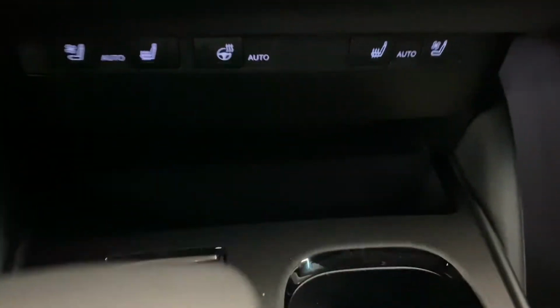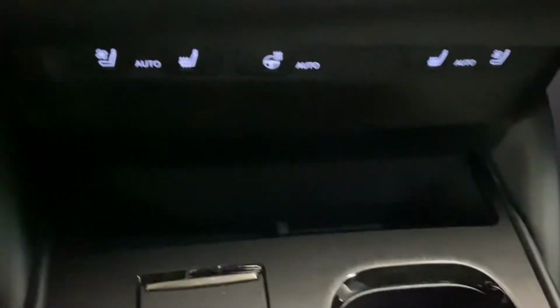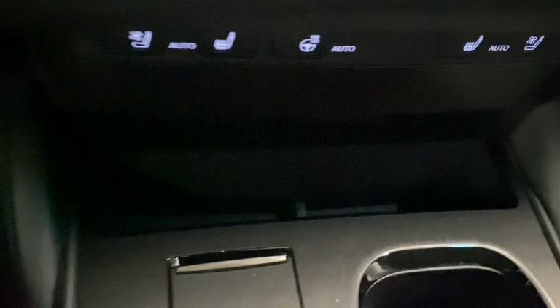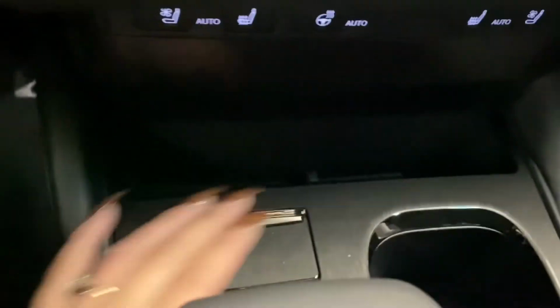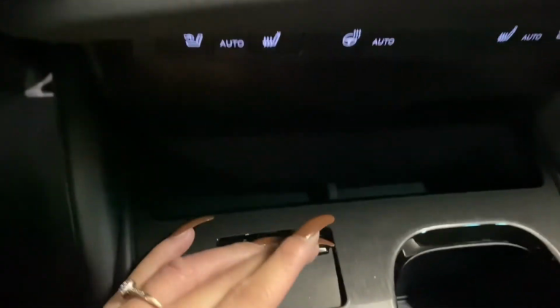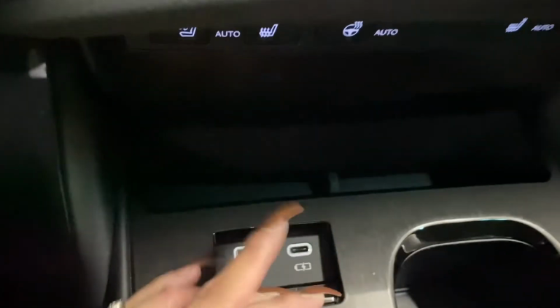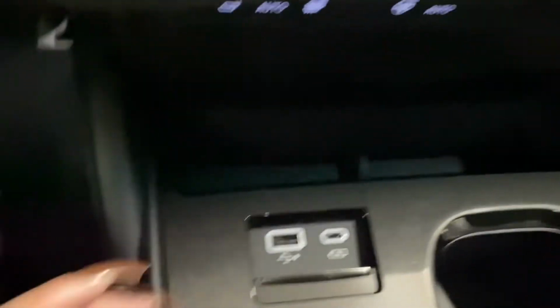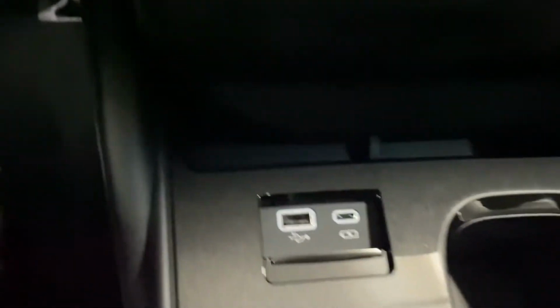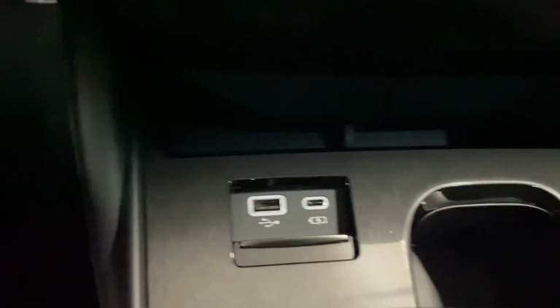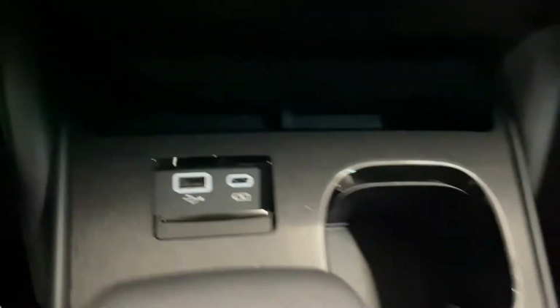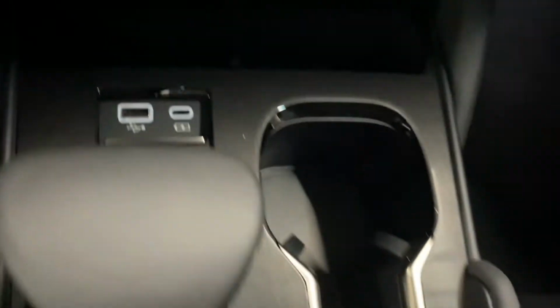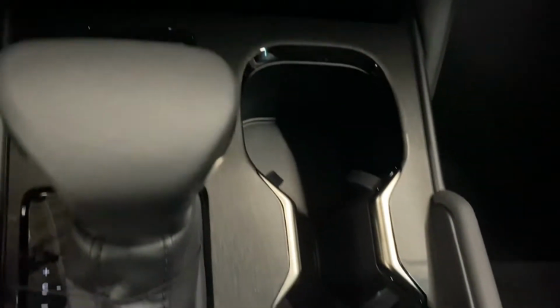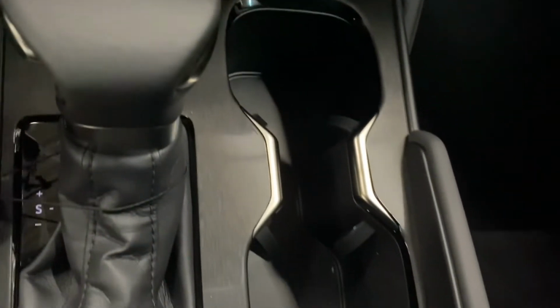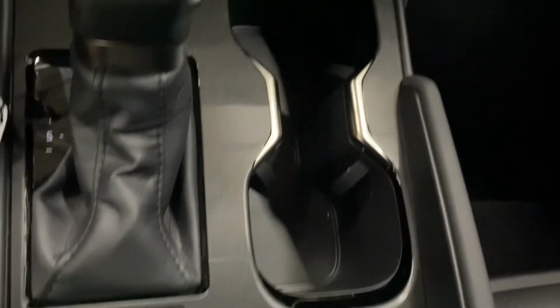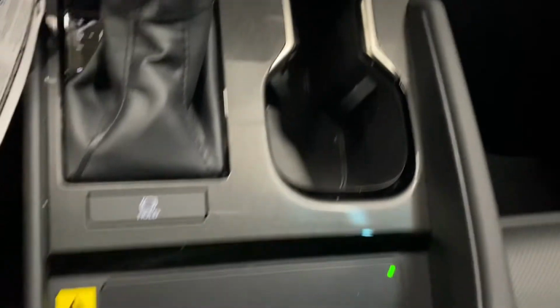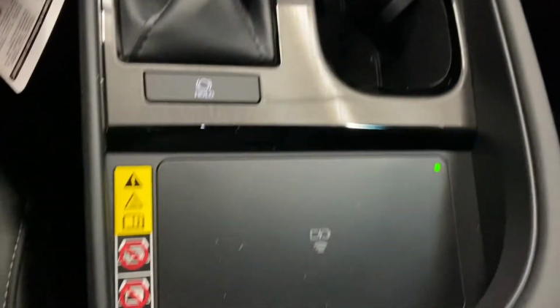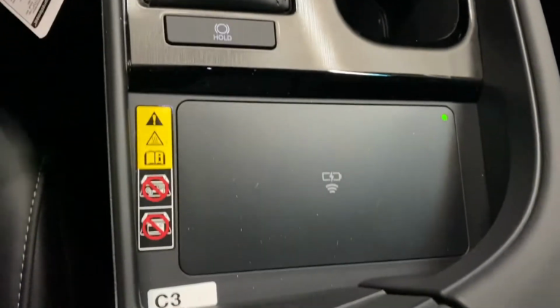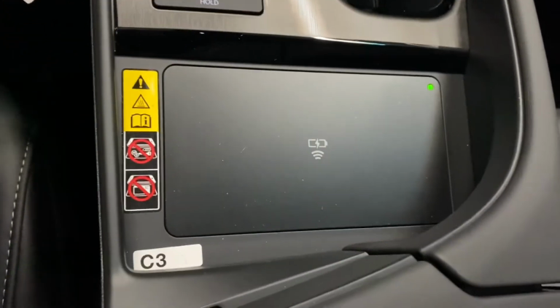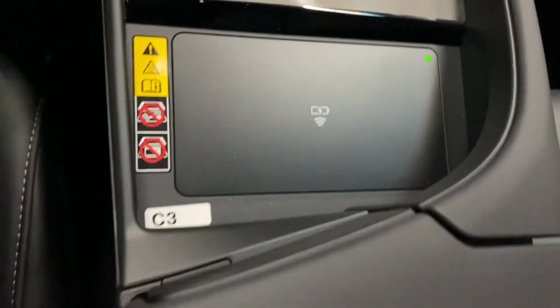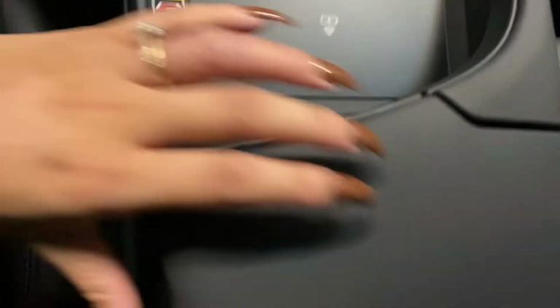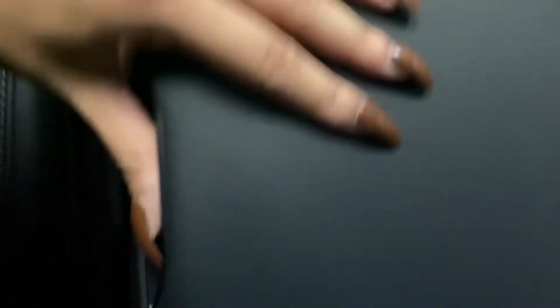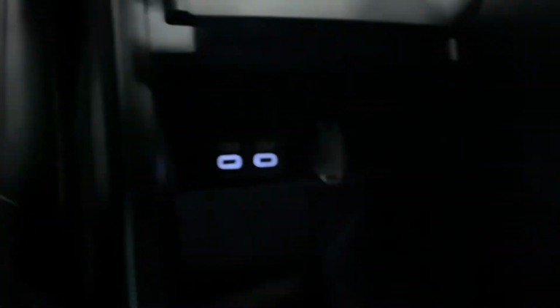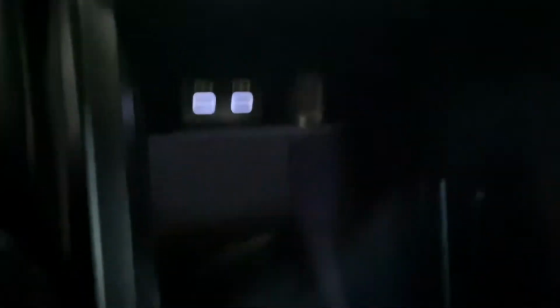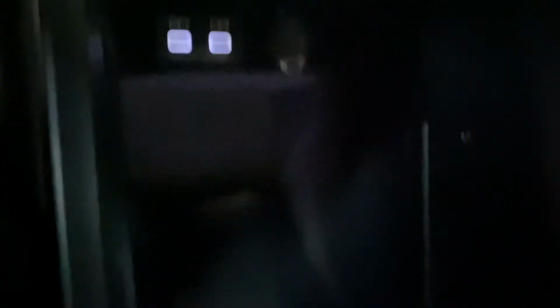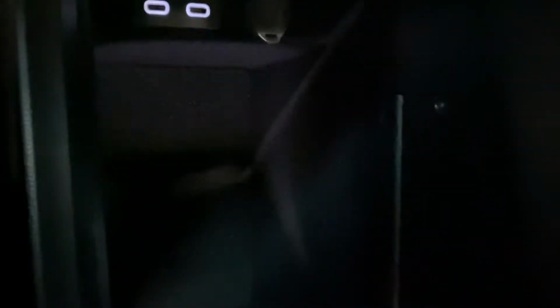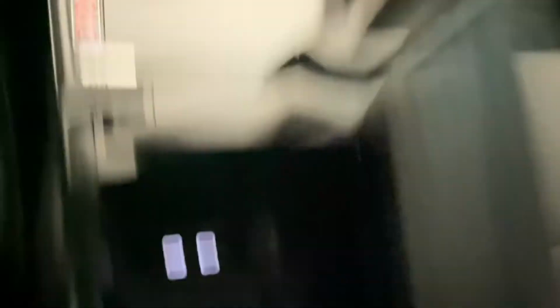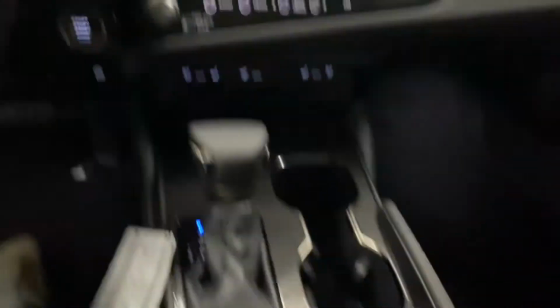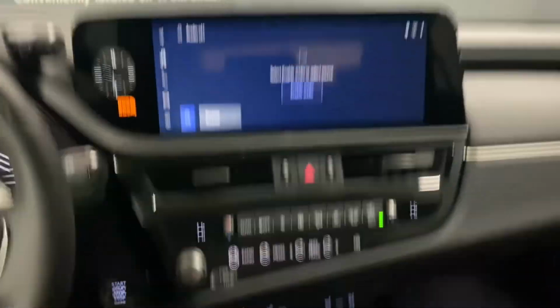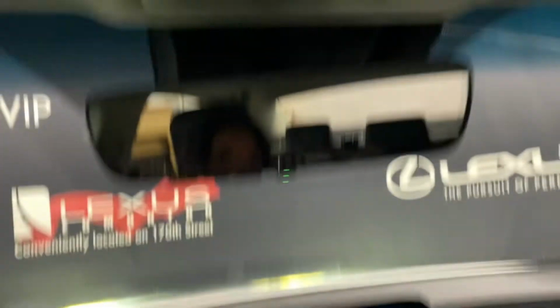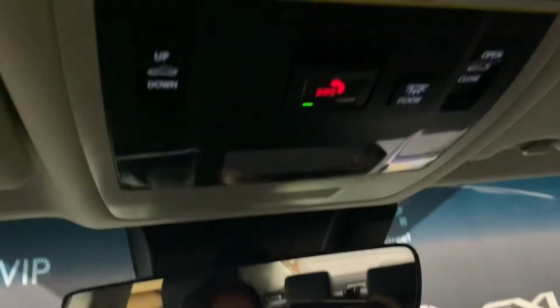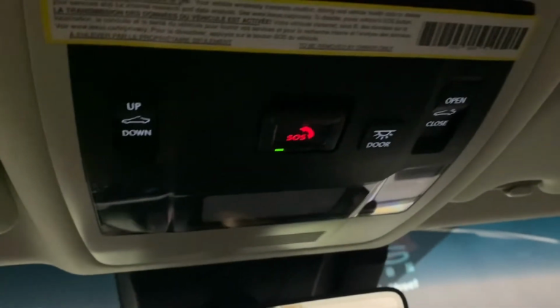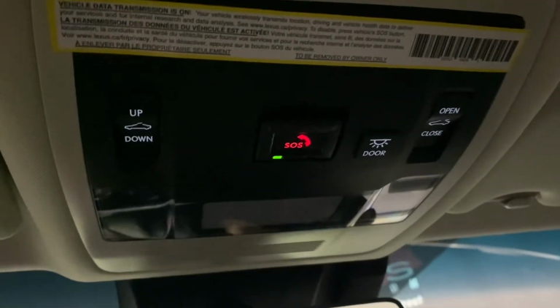You have storage space, USB ports, cup holders, a wireless charging pad, storage space in your center console, and above, you have your controls for your sunroof.